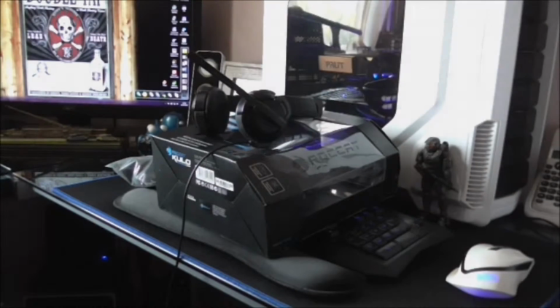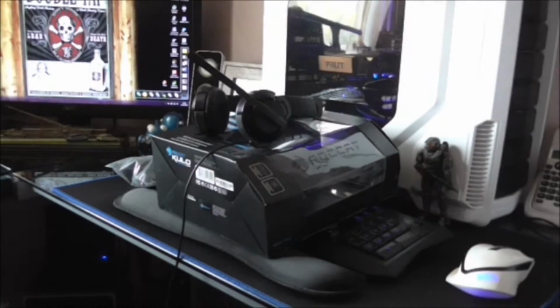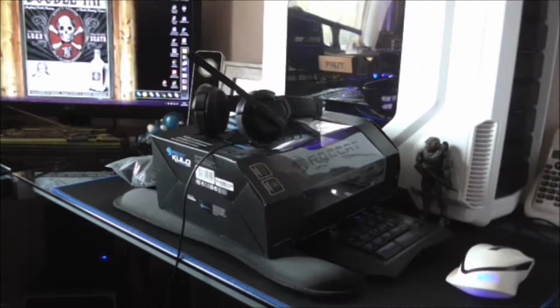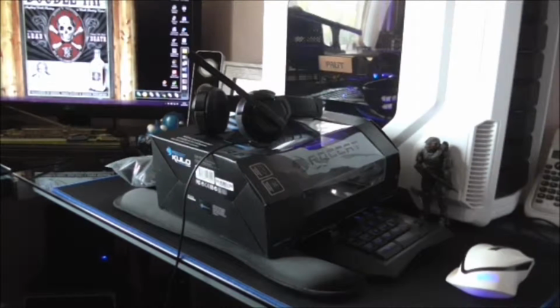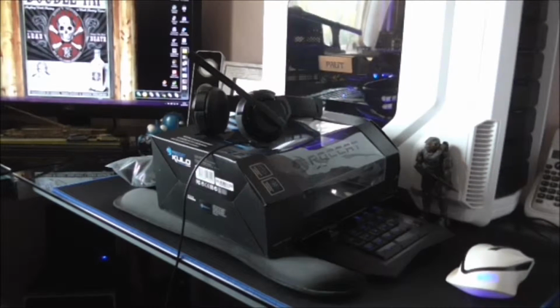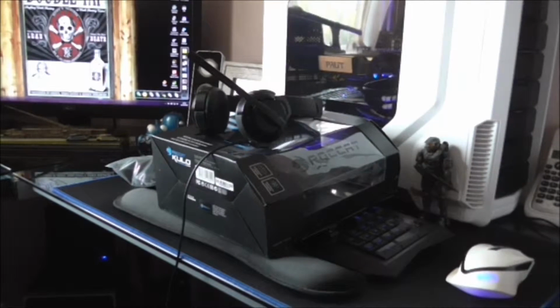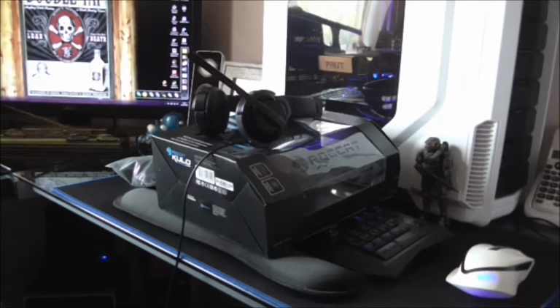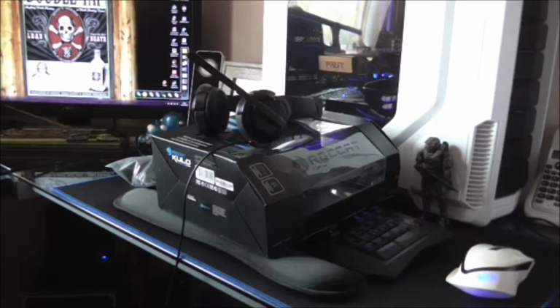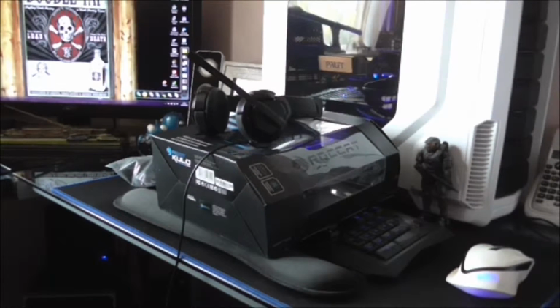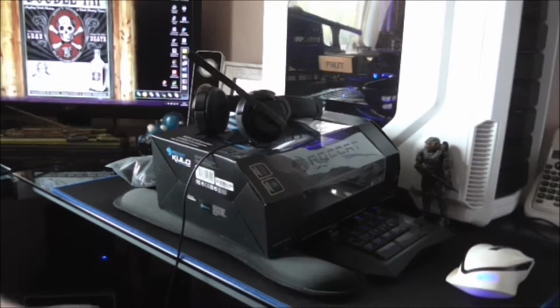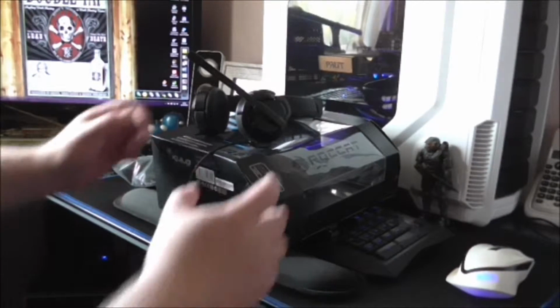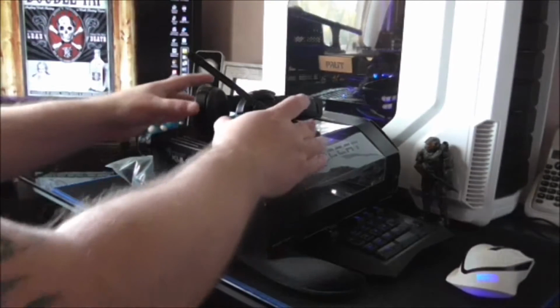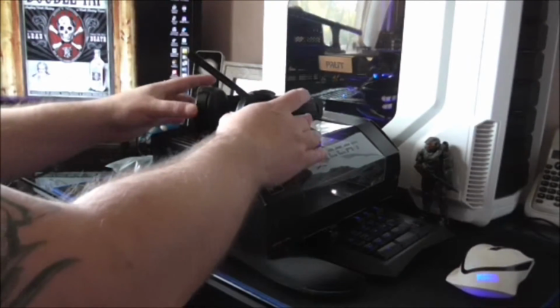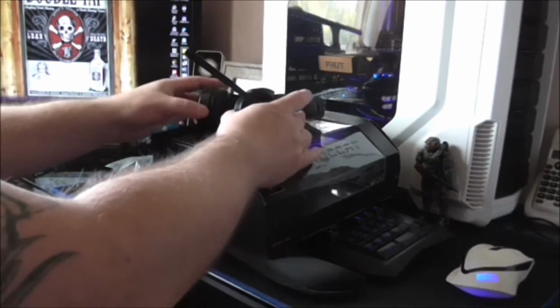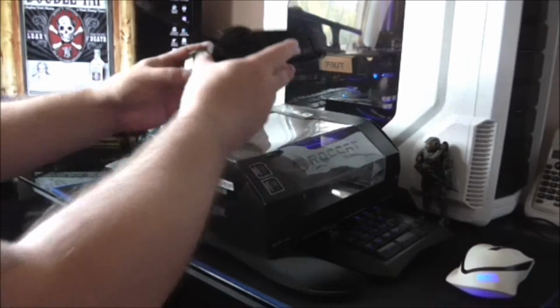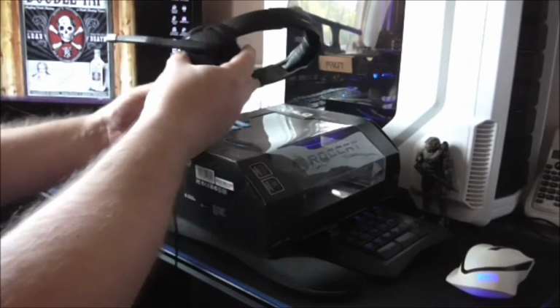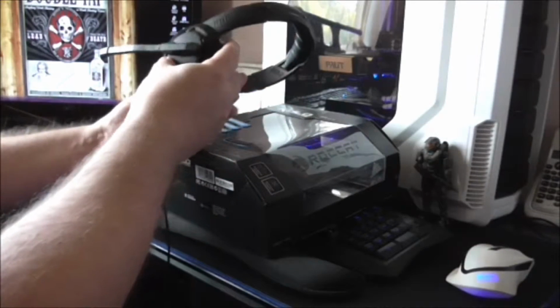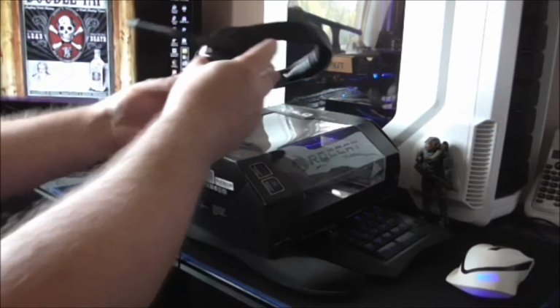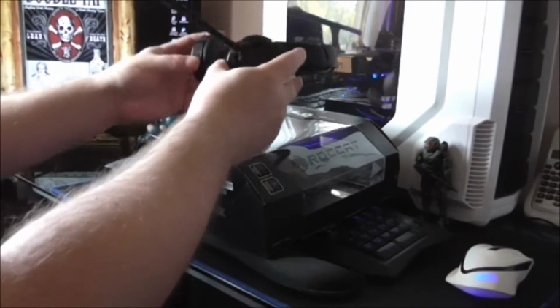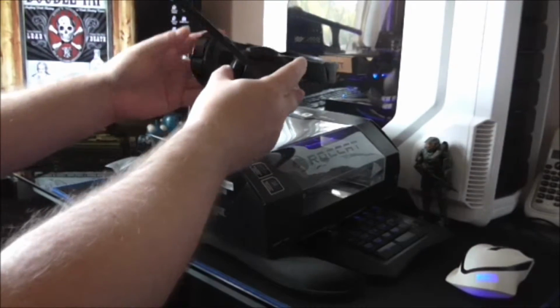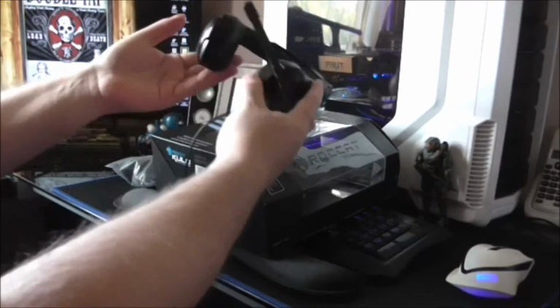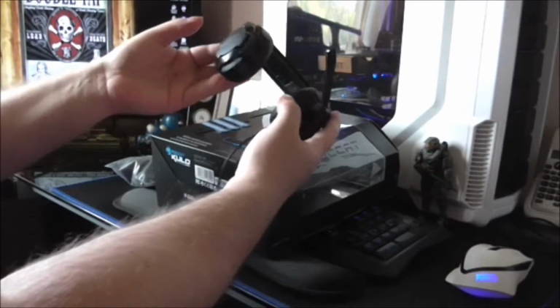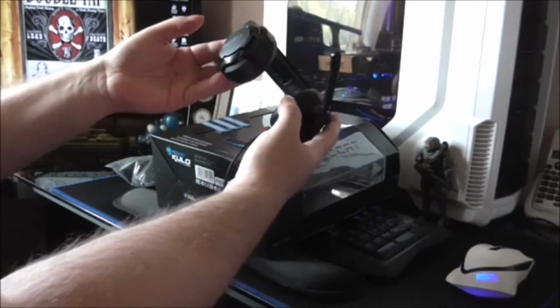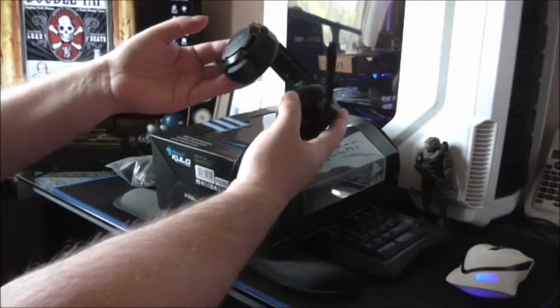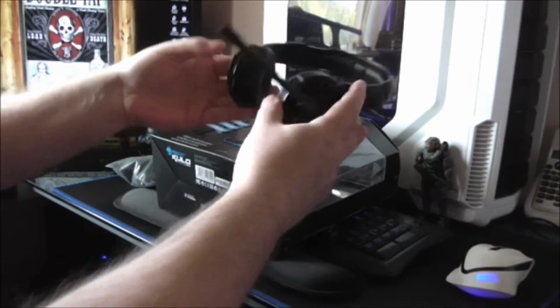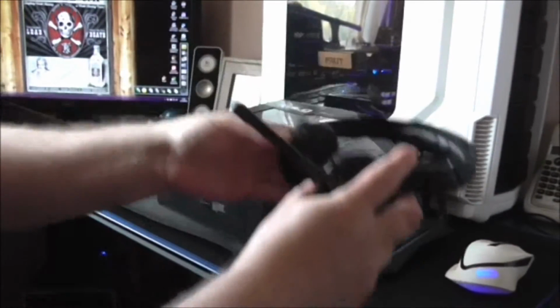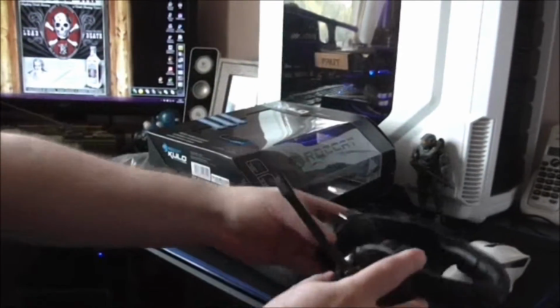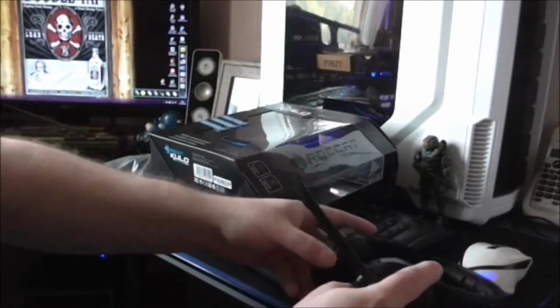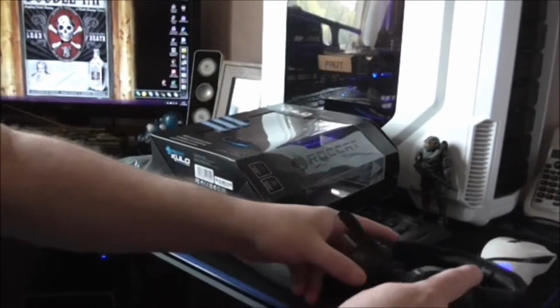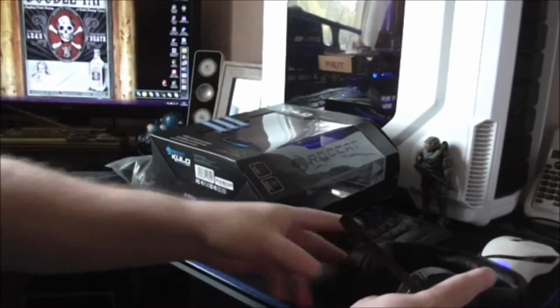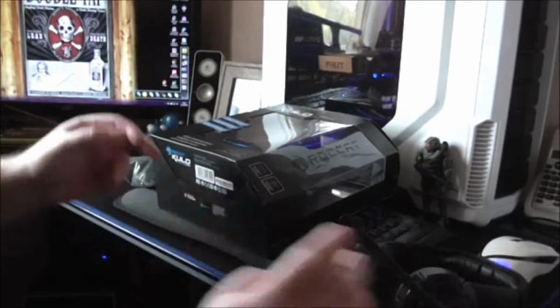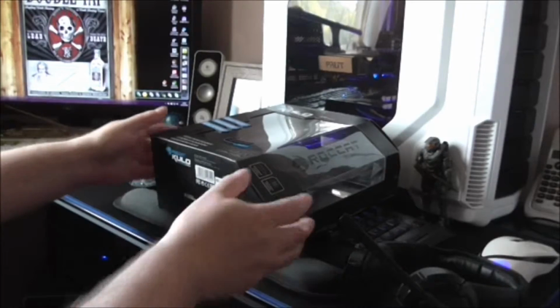Hello folks, Double Tap here and welcome back to my channel. Today we are doing a review of the Roccat Kulo Stereo 3.5mm gaming headset.